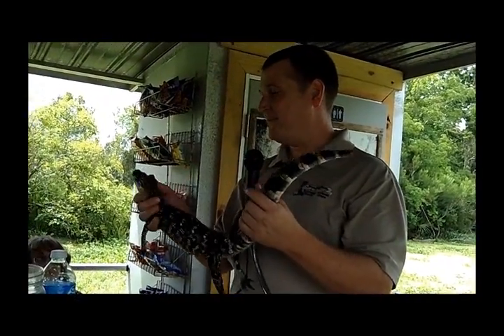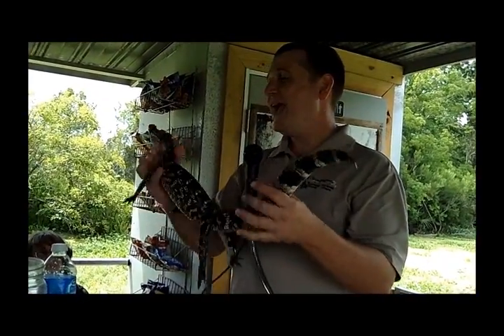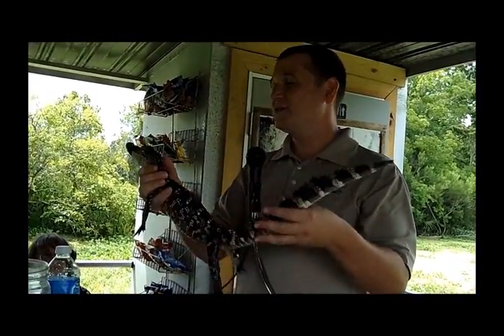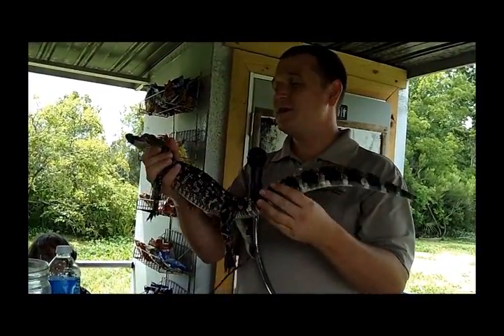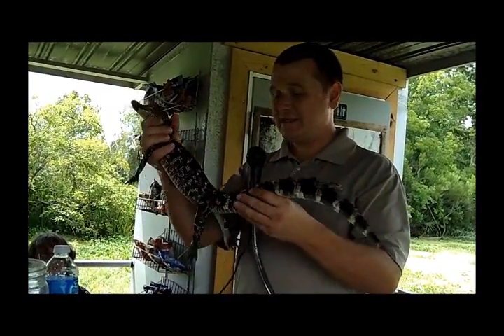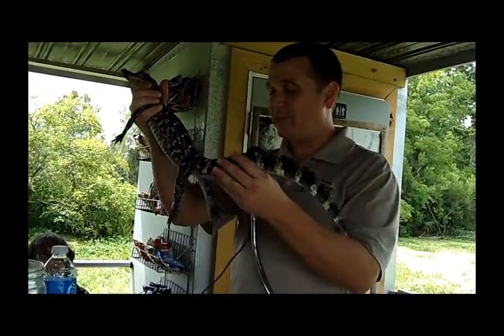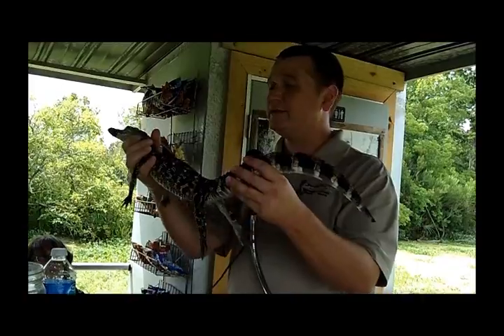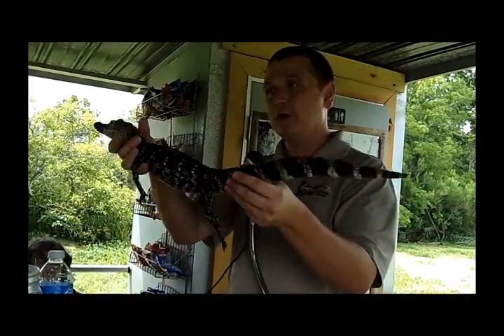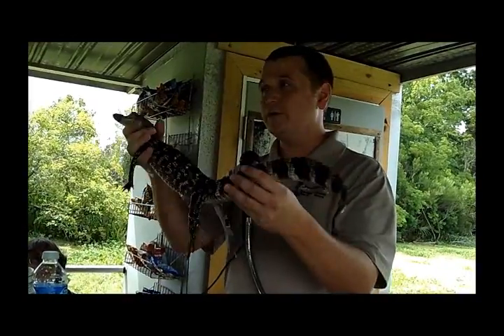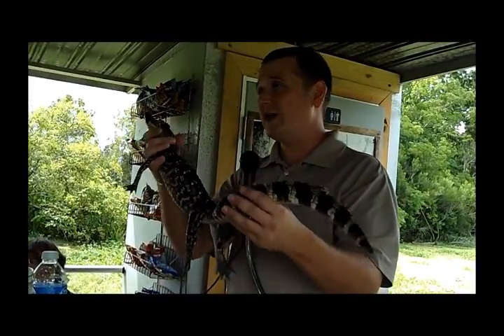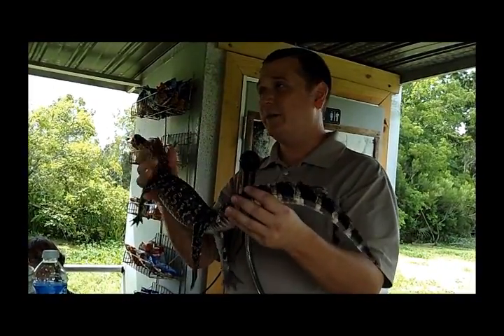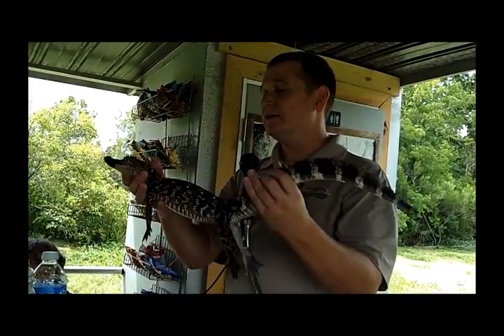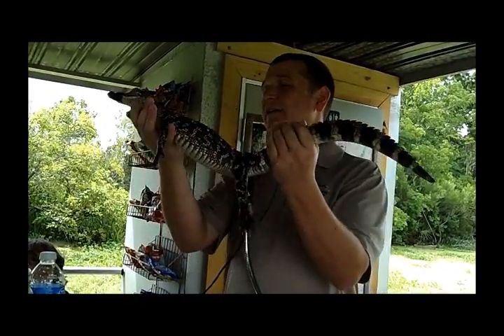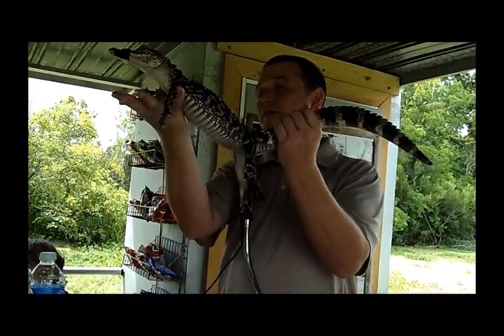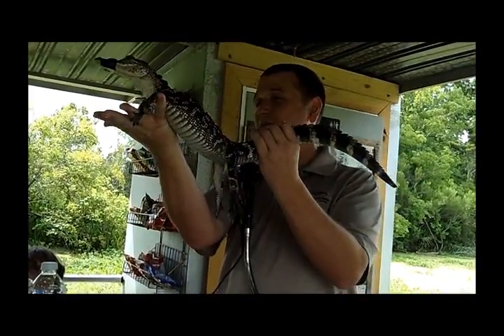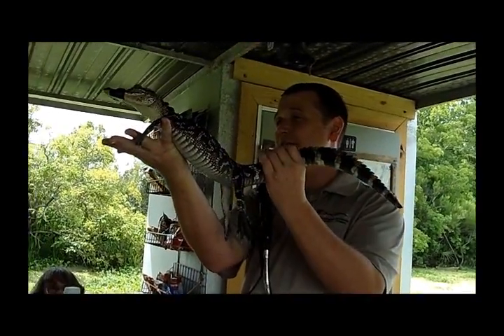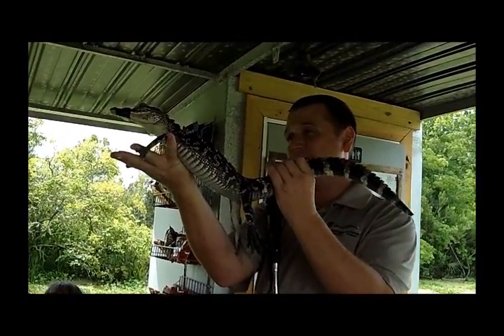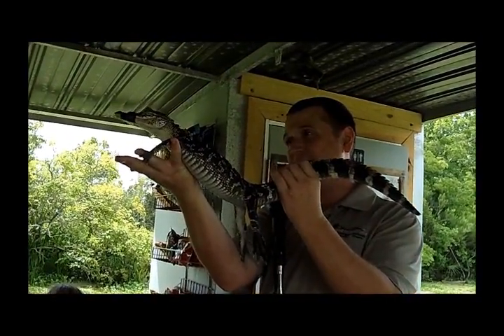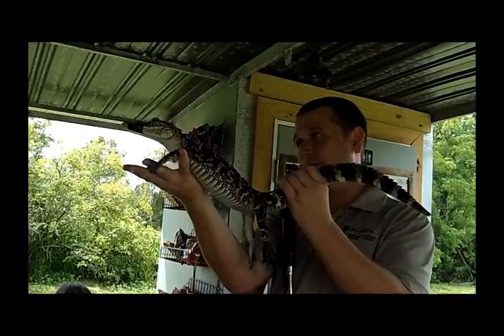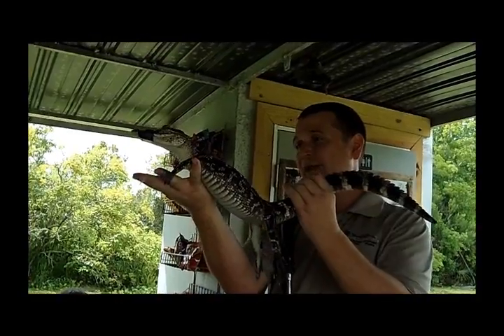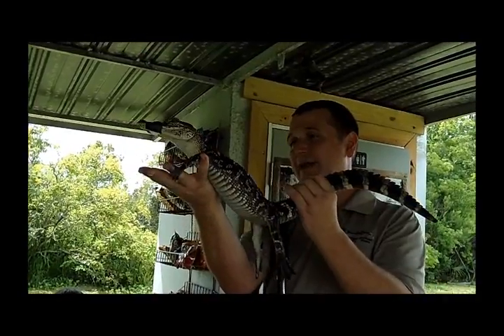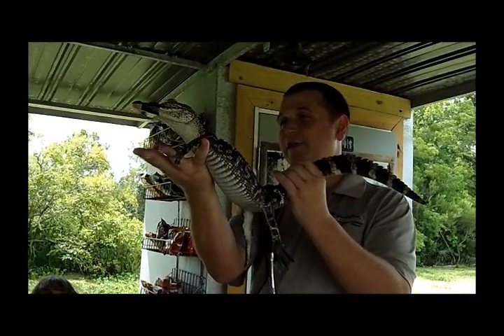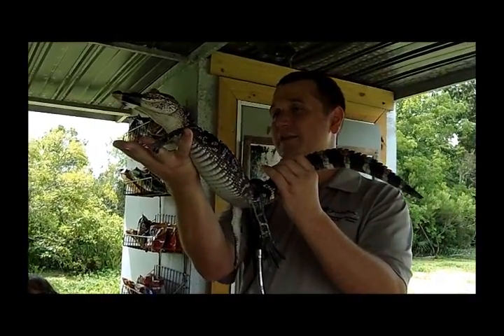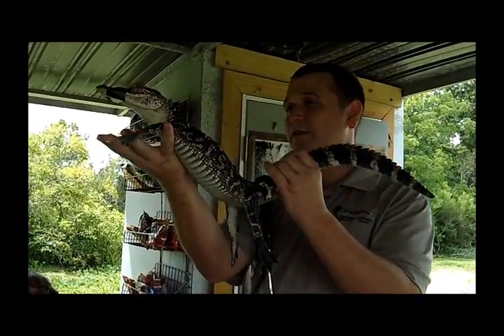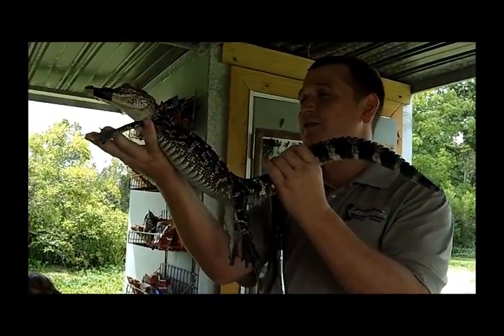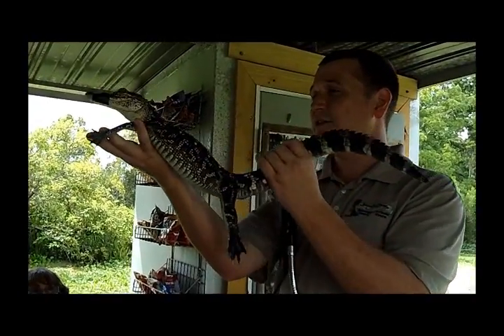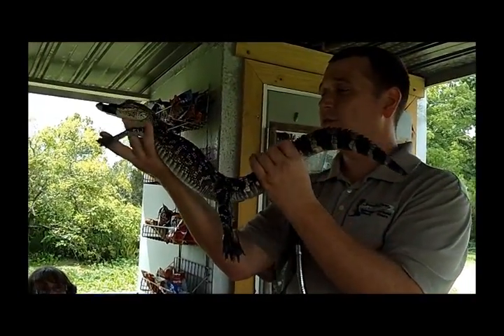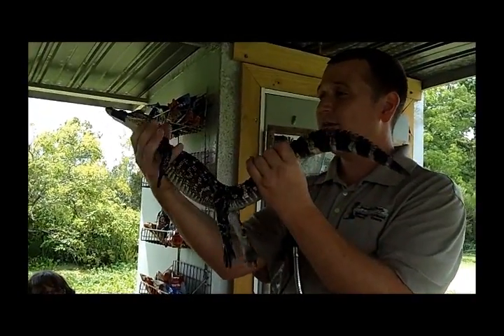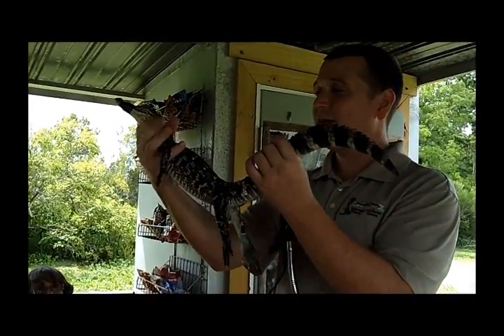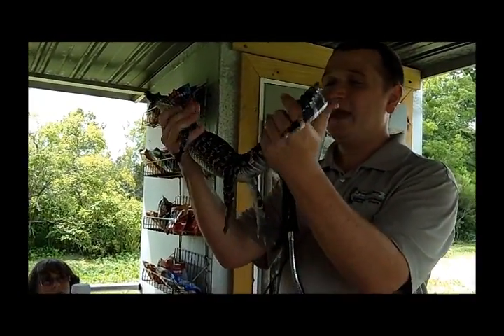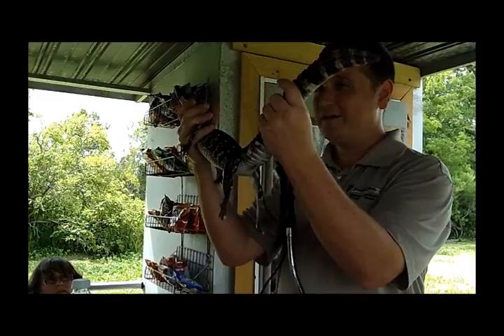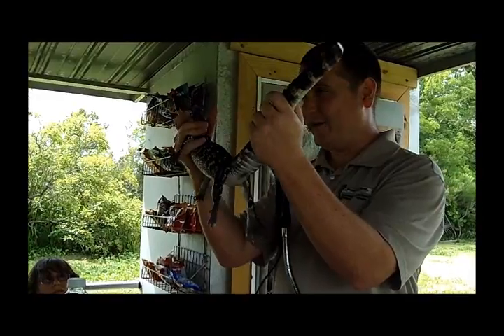So all you have to do is just hold him a little tighter and he will settle back down for you, okay? And also, while you're passing him around, please don't roll him over, don't shake him up. Just kind of leave him level like this, and really he's just going to sit here for you. To be on the safe side, just make sure that you hold him around his neck and around his tail.